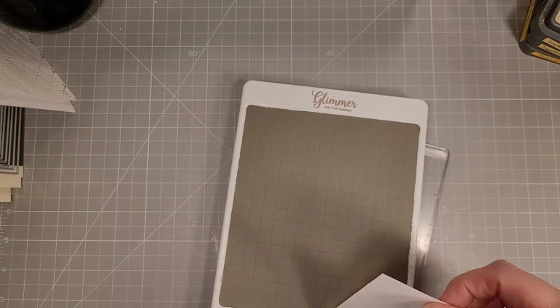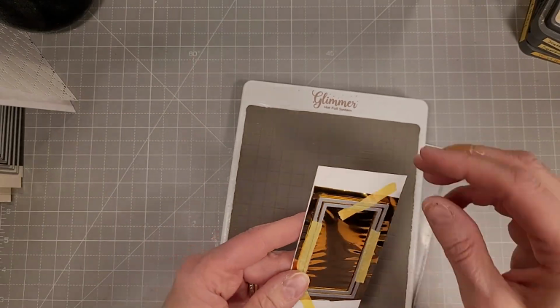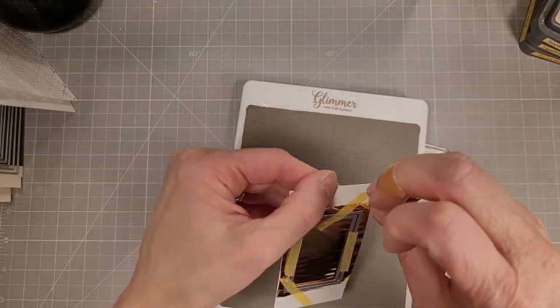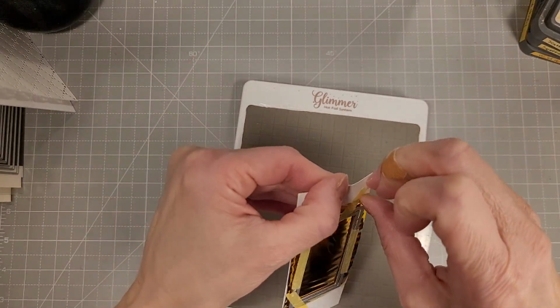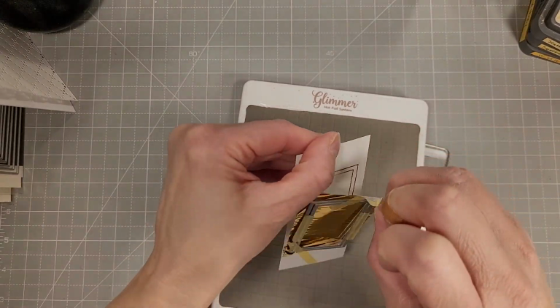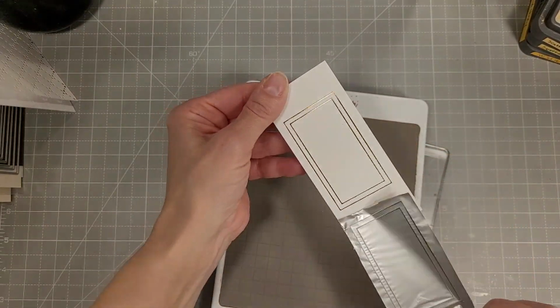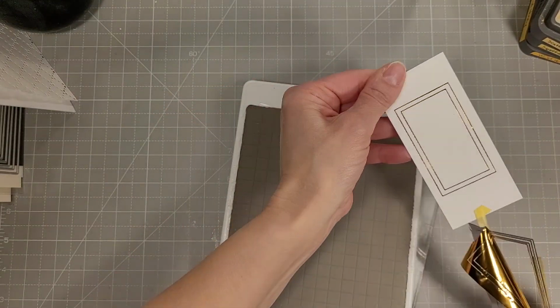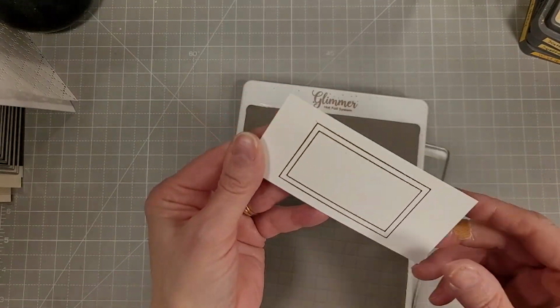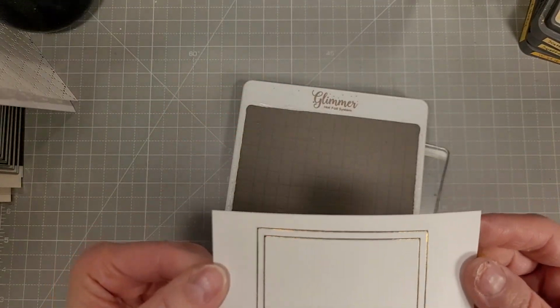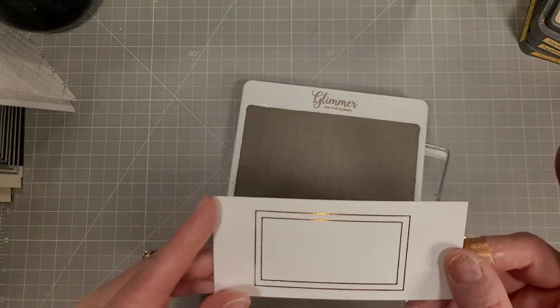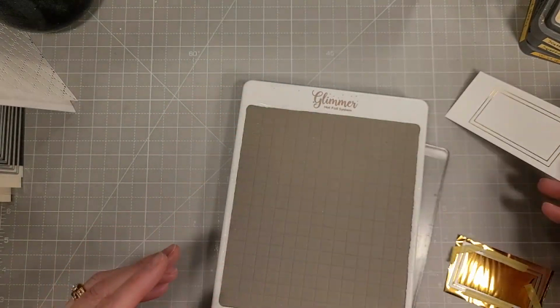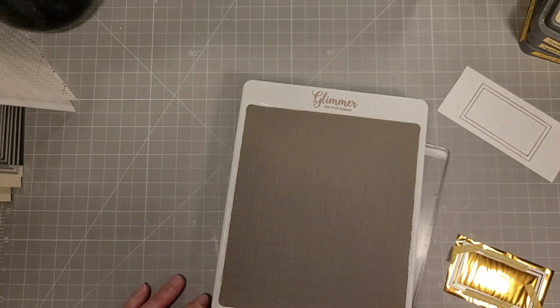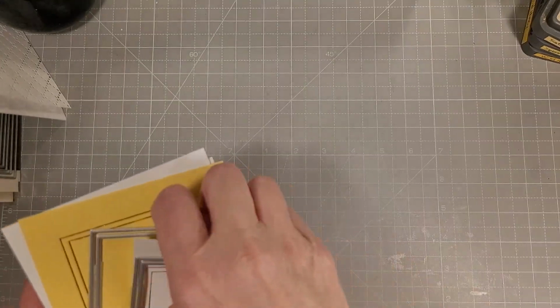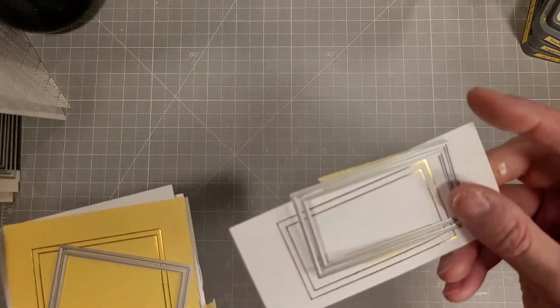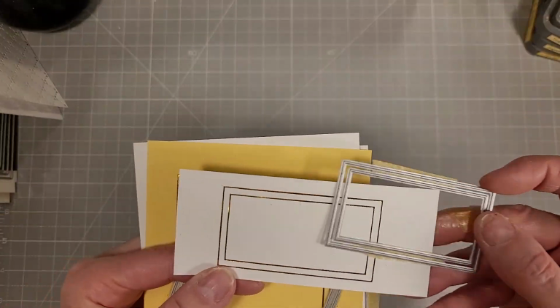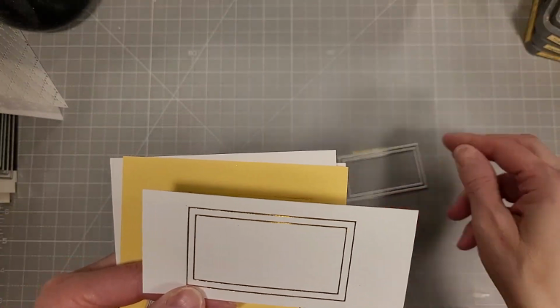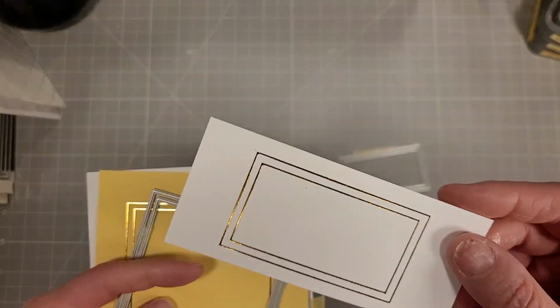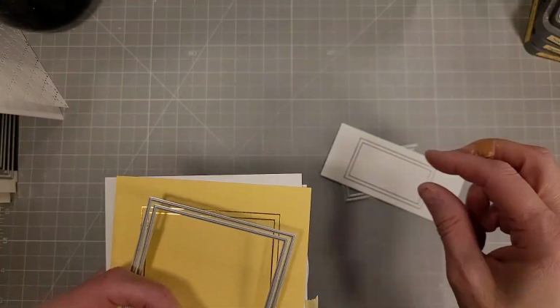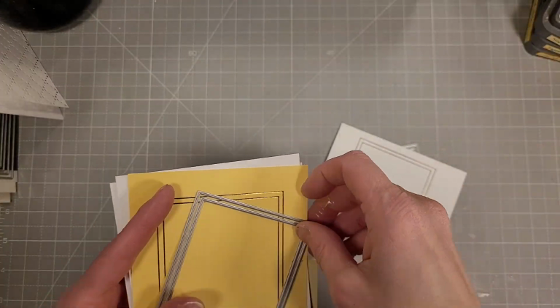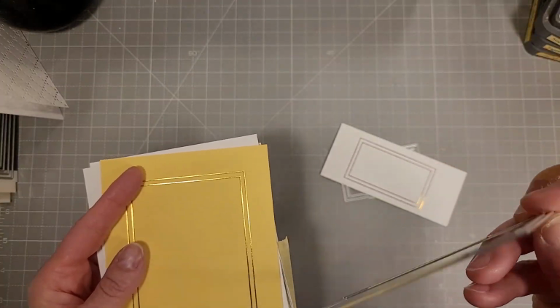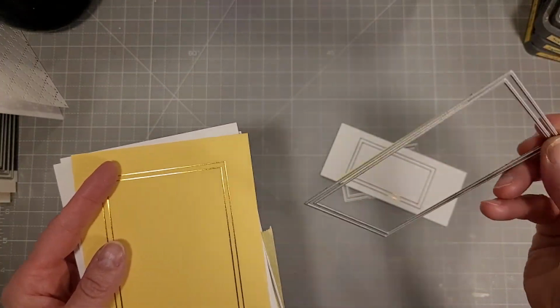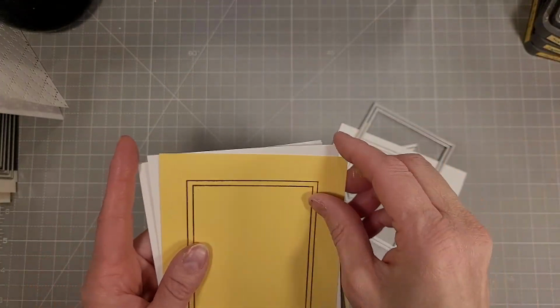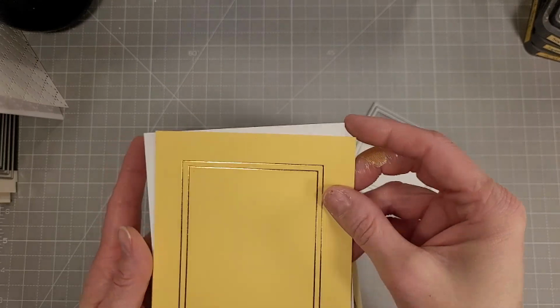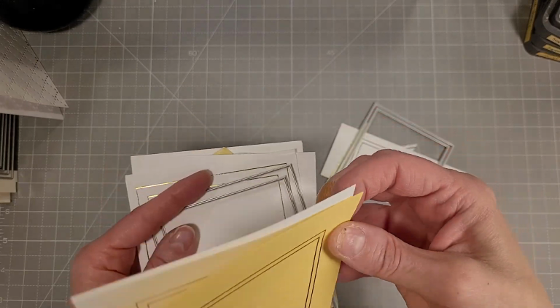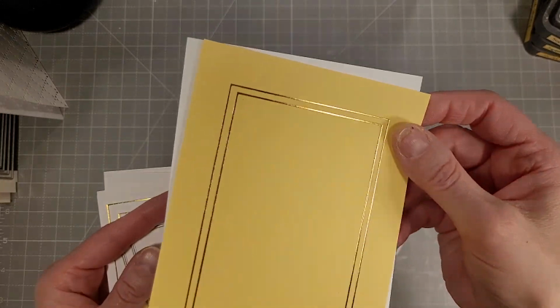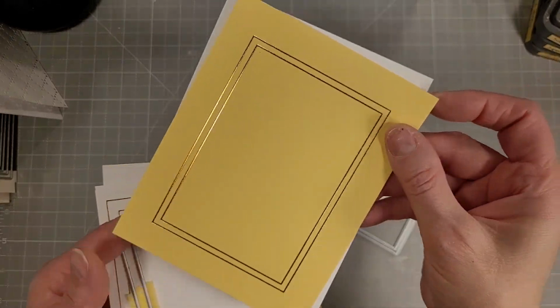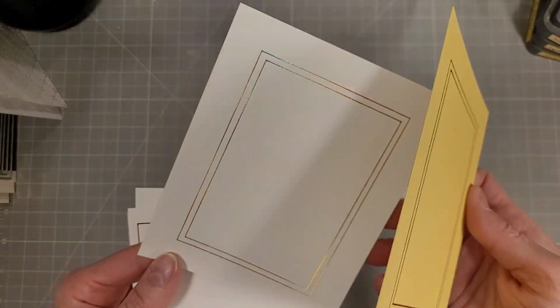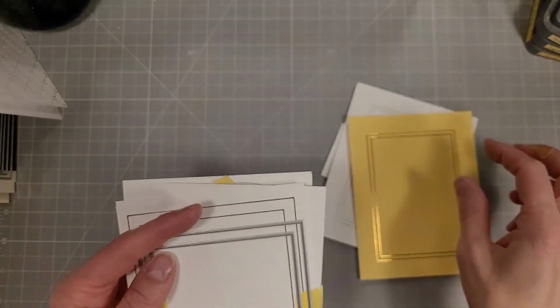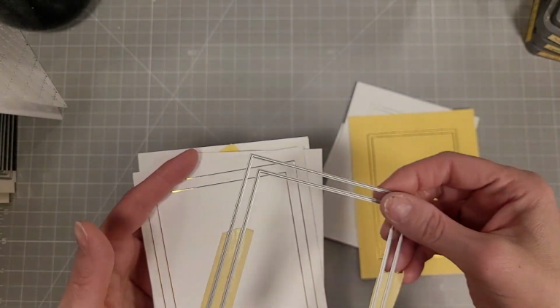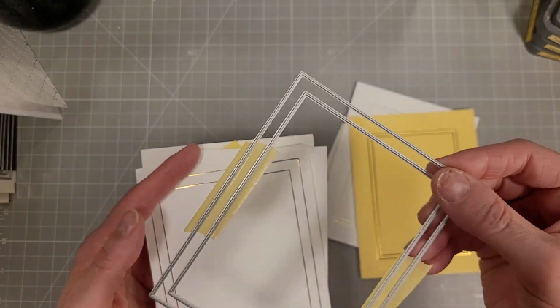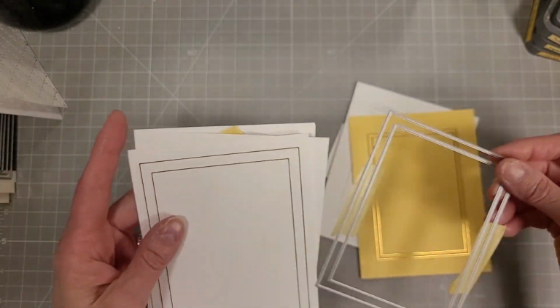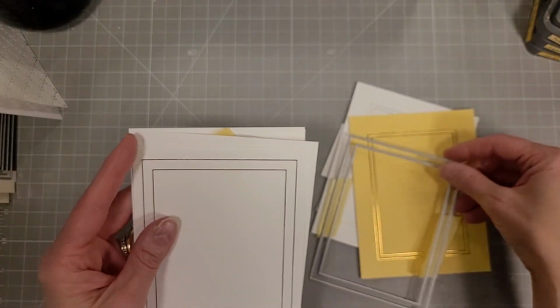I ran that through the die cutting machine after the plate had heated up appropriately, and here you're going to see several examples of foiled images in the rectangle shapes.